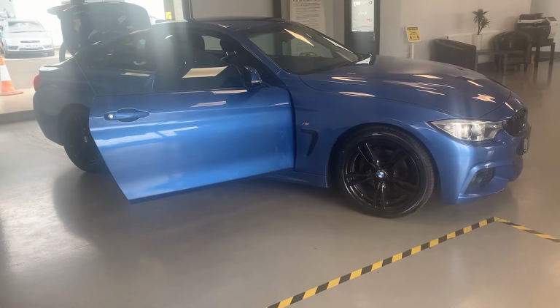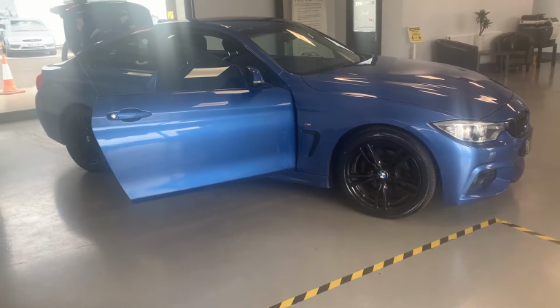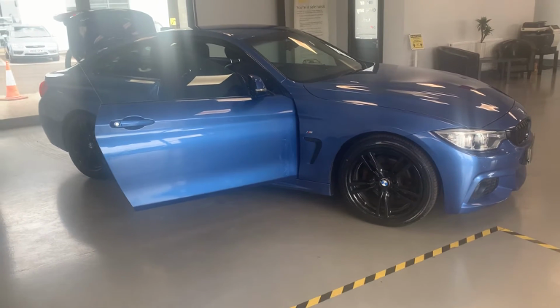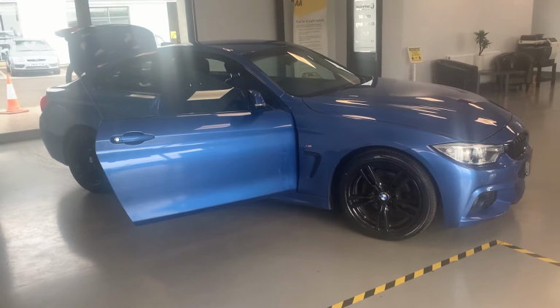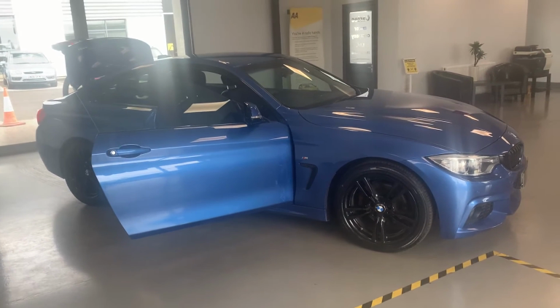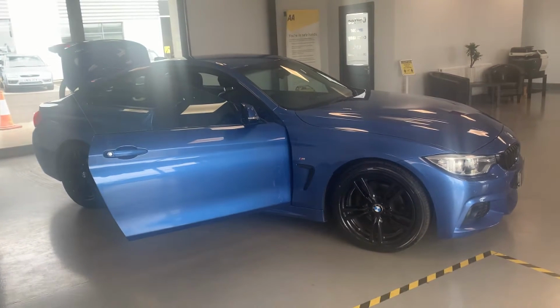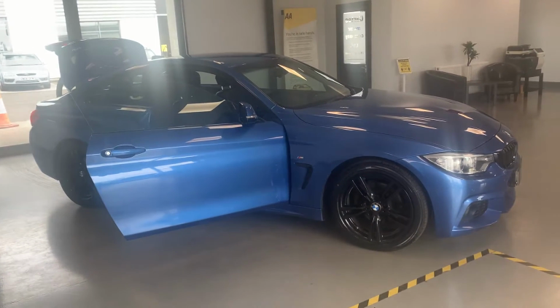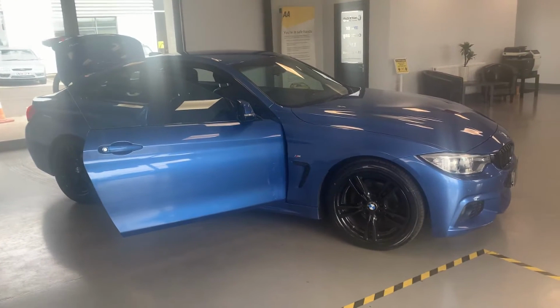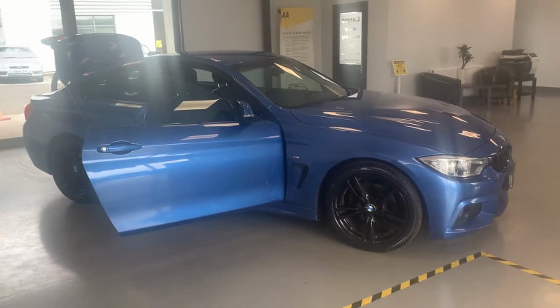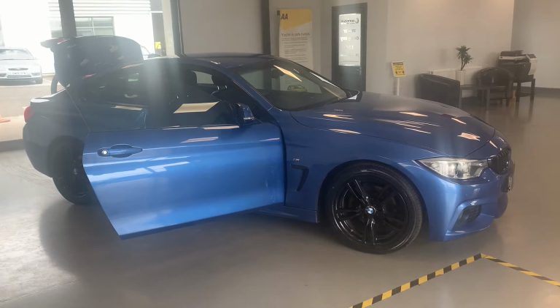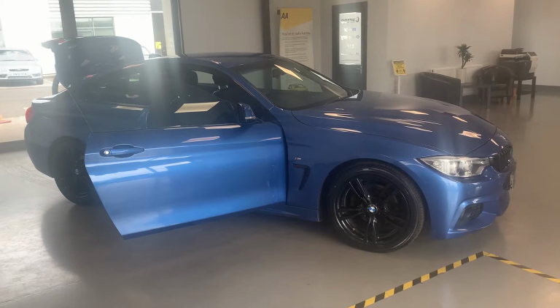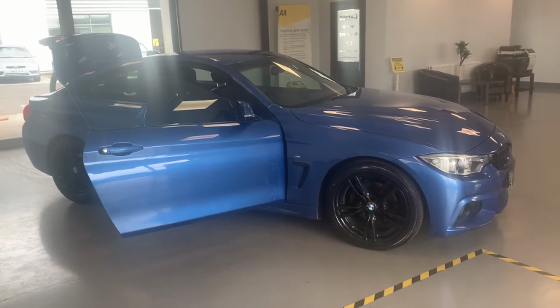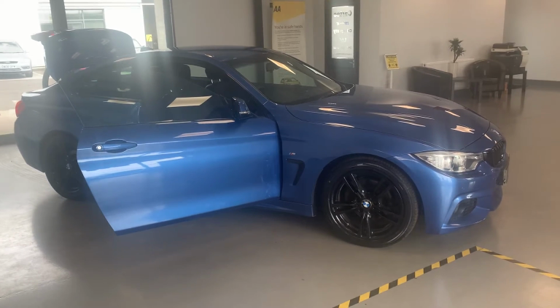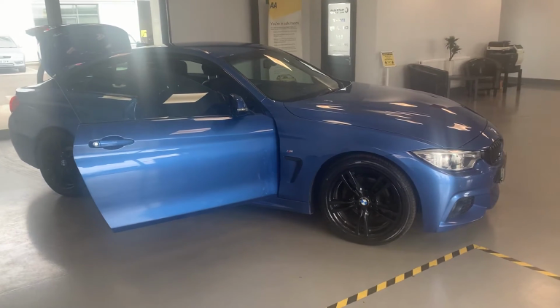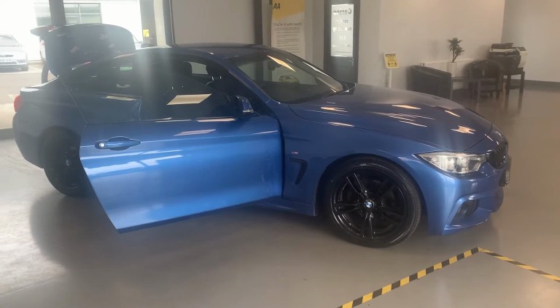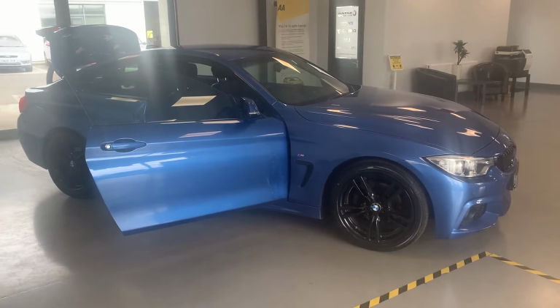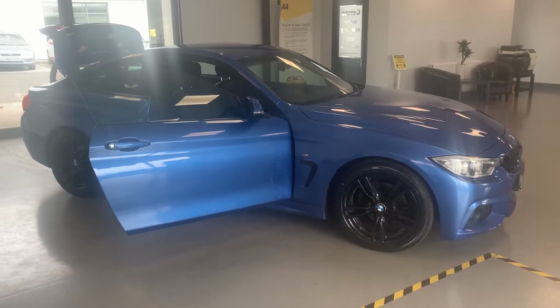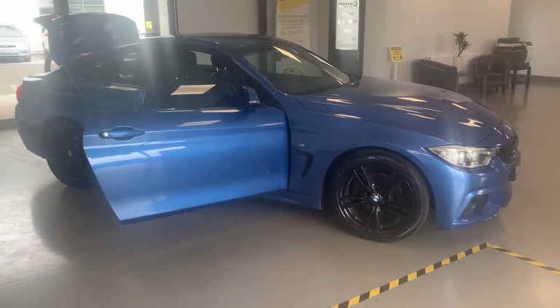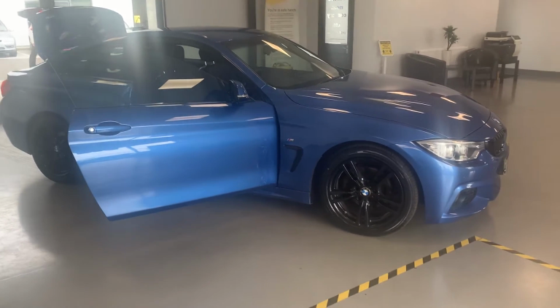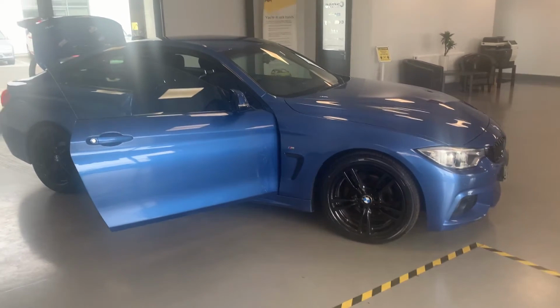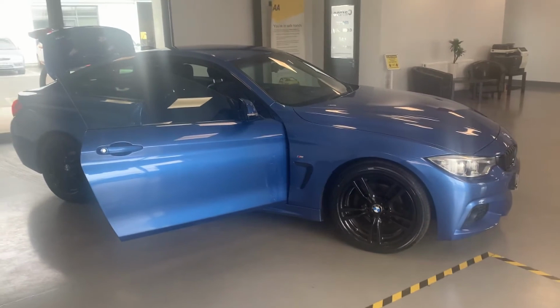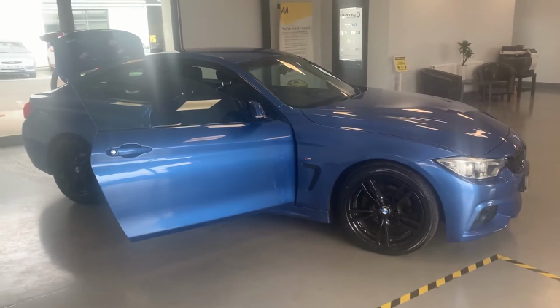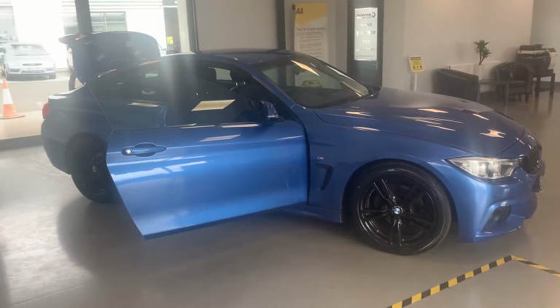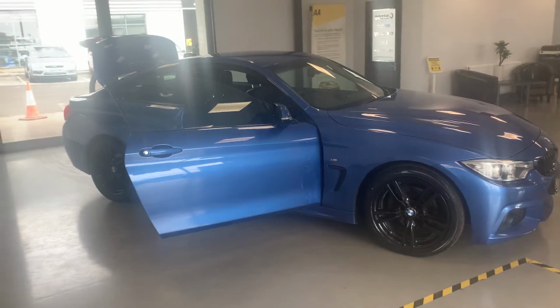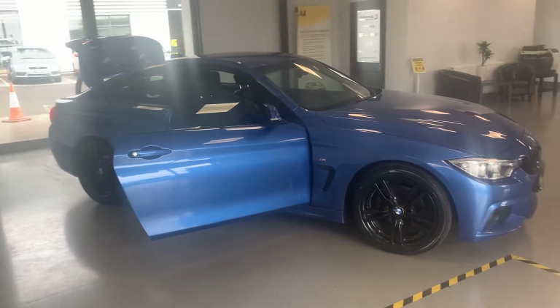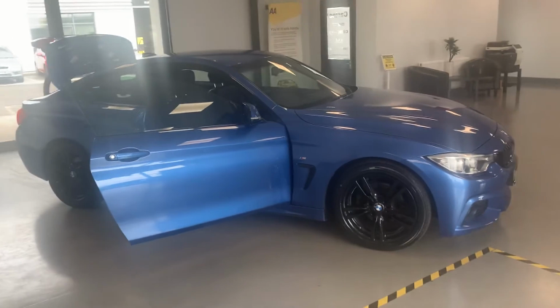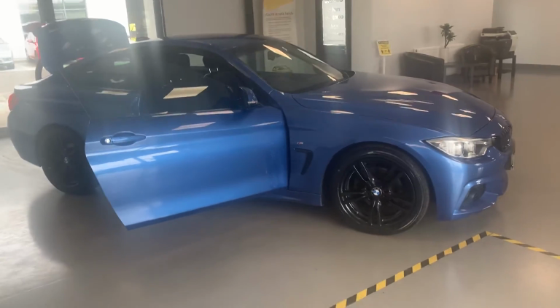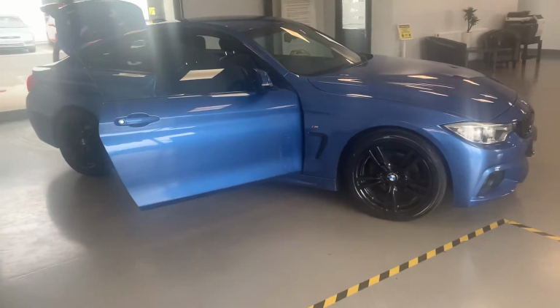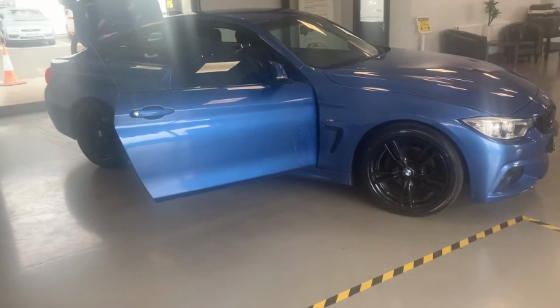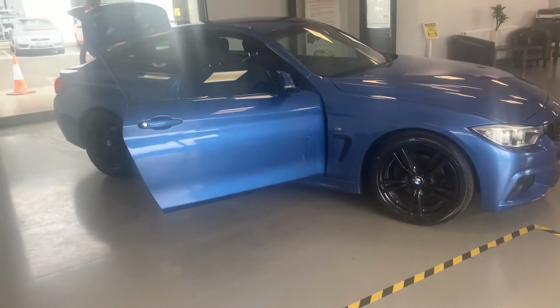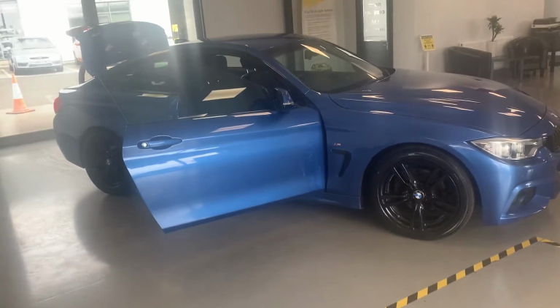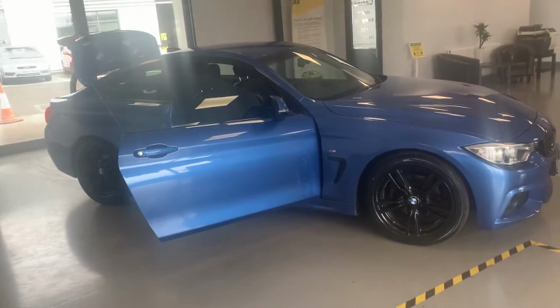It's only £13,988. It's got the powder-coloured alloys and the heated black leather, full black leather seats, sat-nav, Bluetooth, and DAB radio.